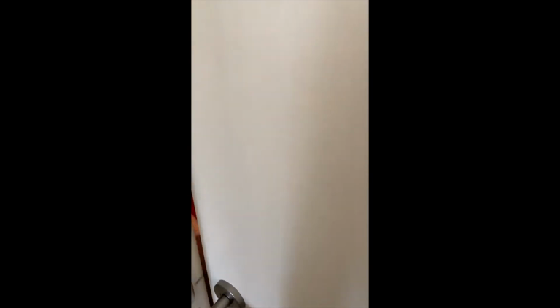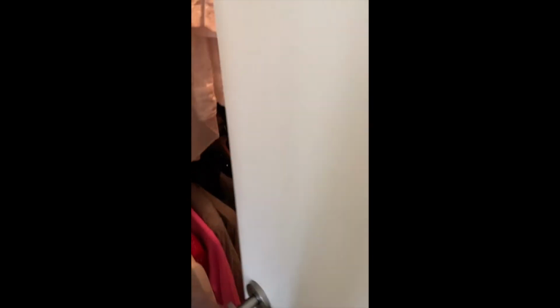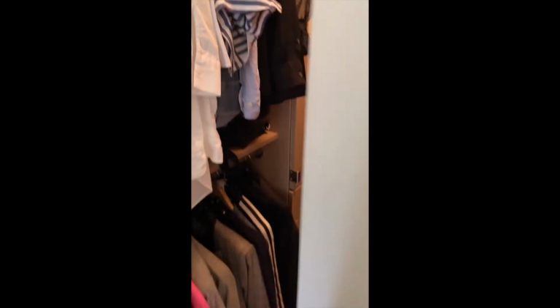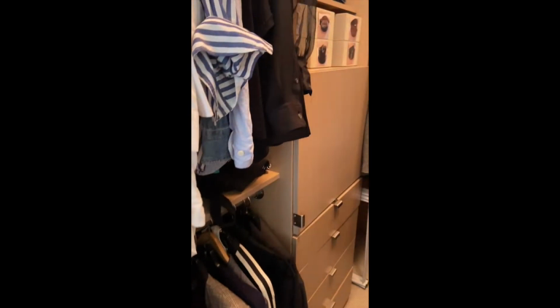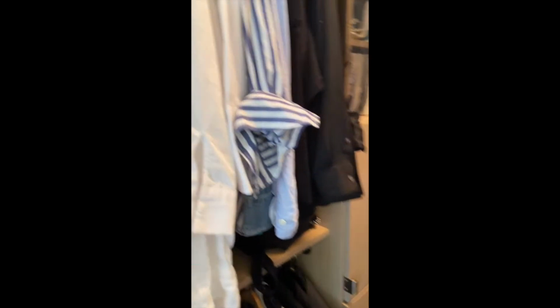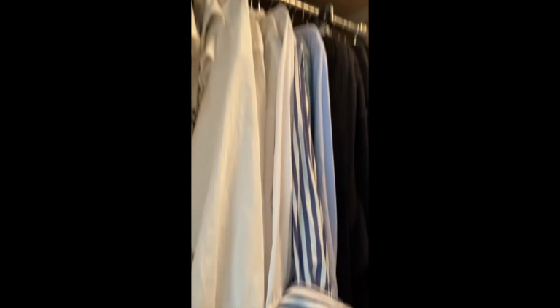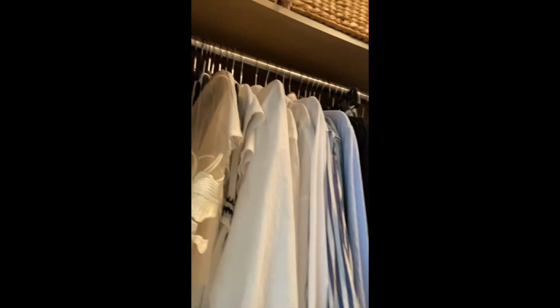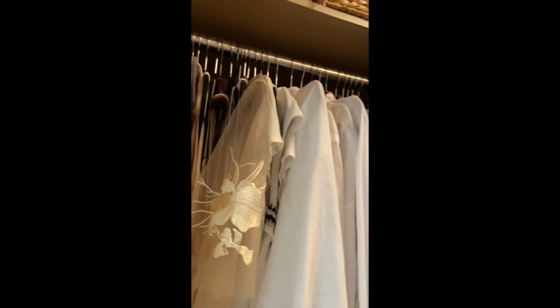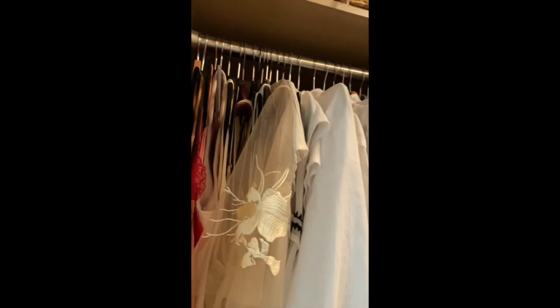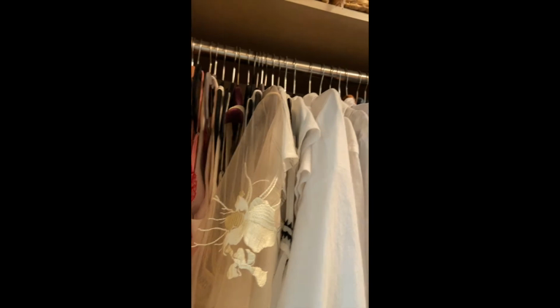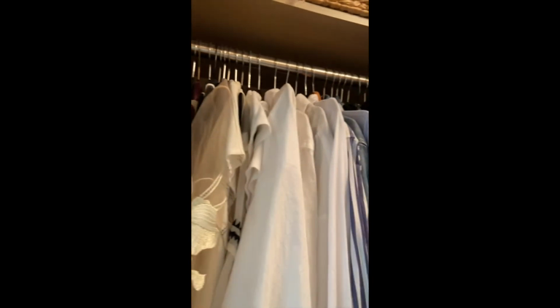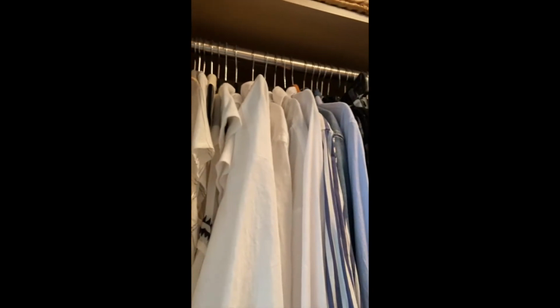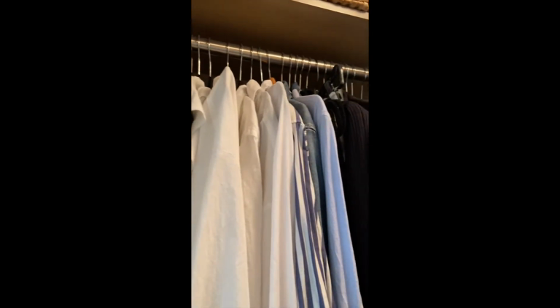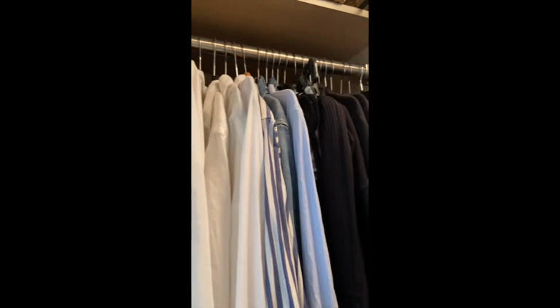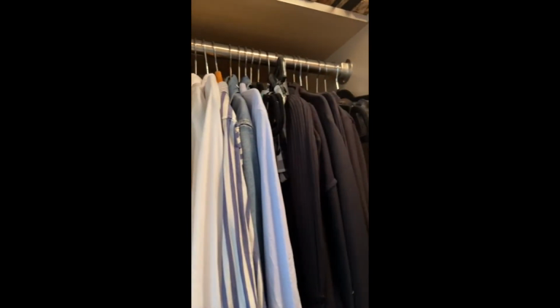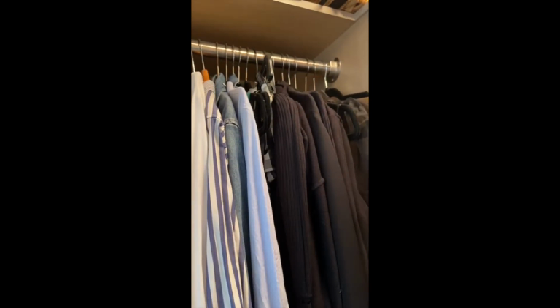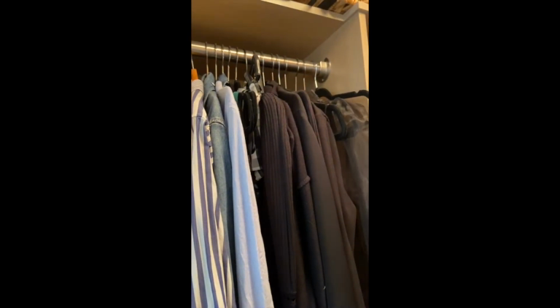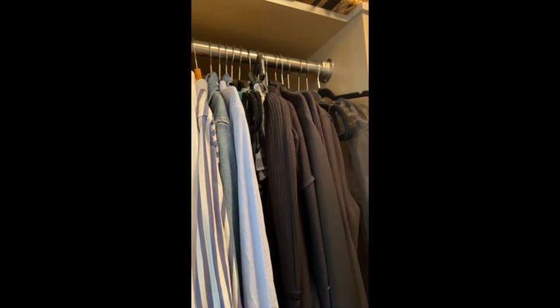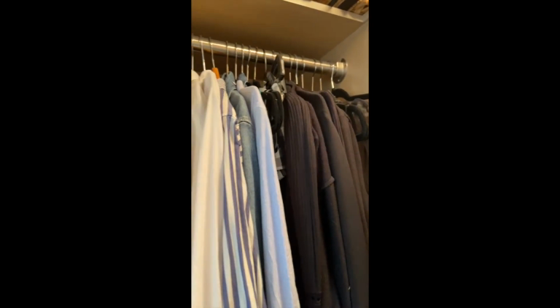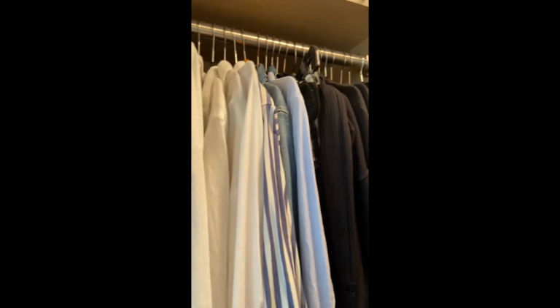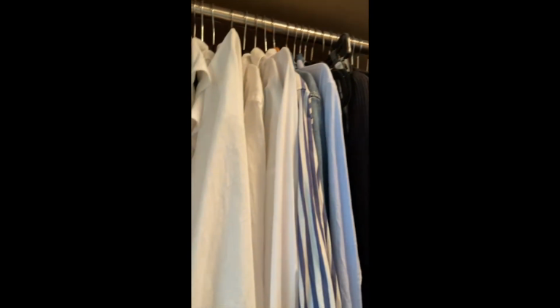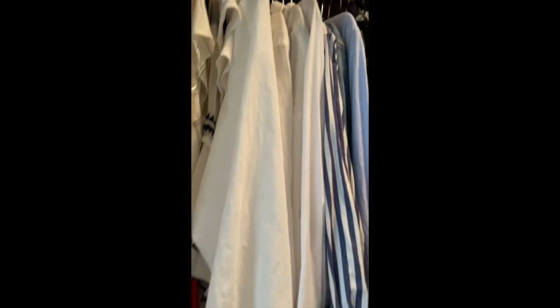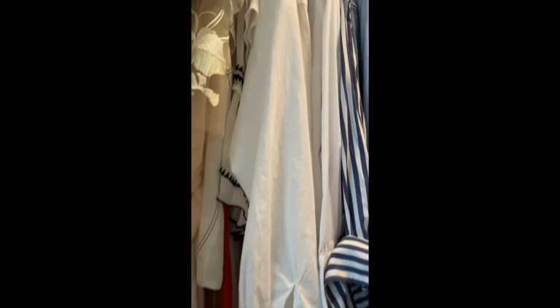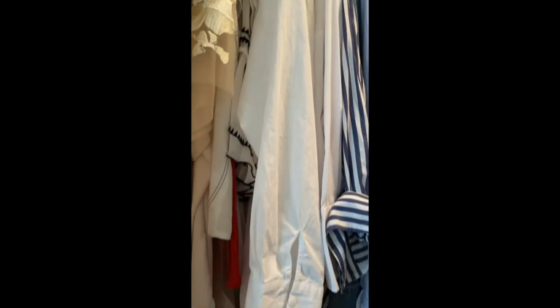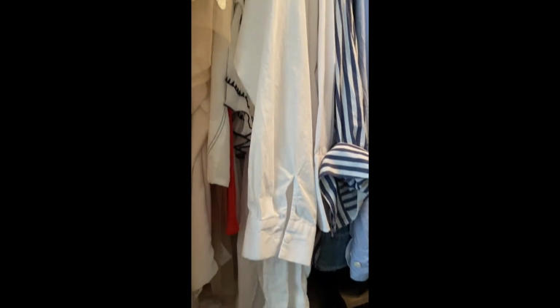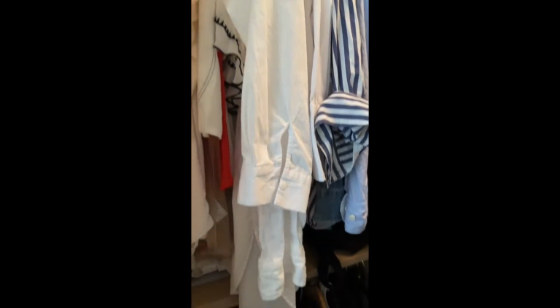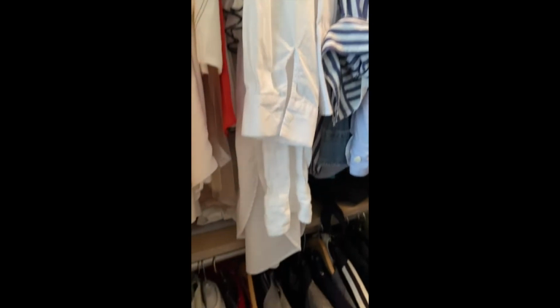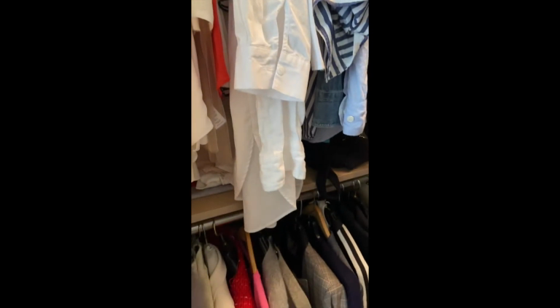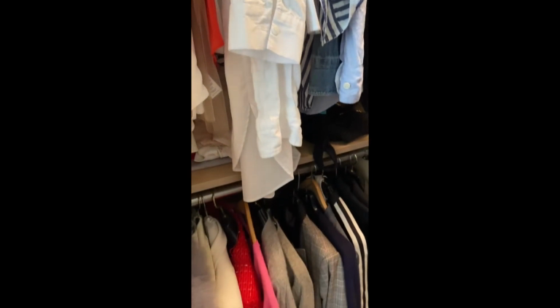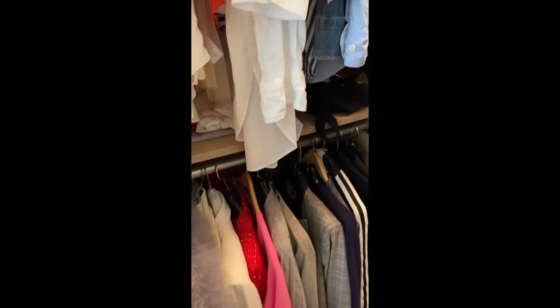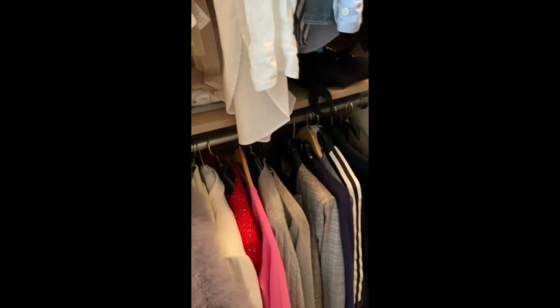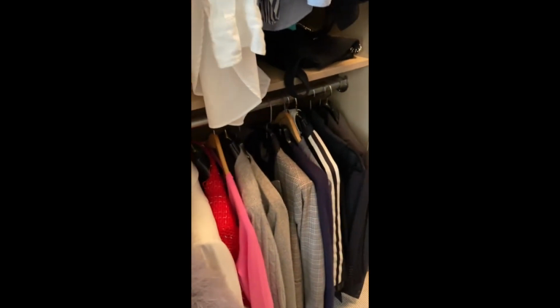So, items of clothing that are good for velvet hangers are shirts and dresses. When you get to outerwear and blazers, that's where this can go very, very wrong.